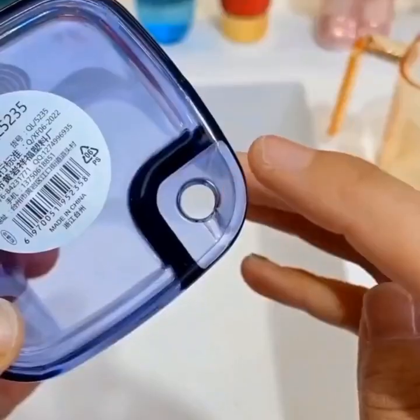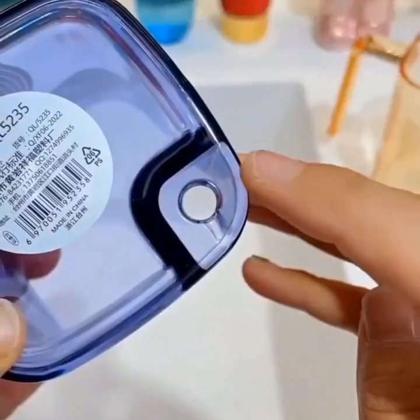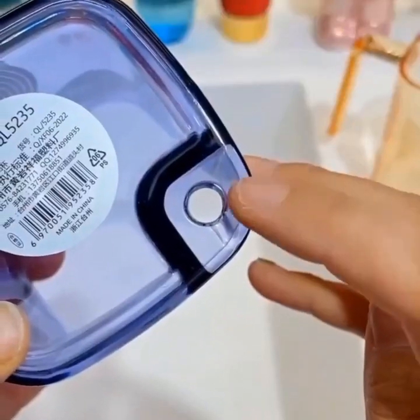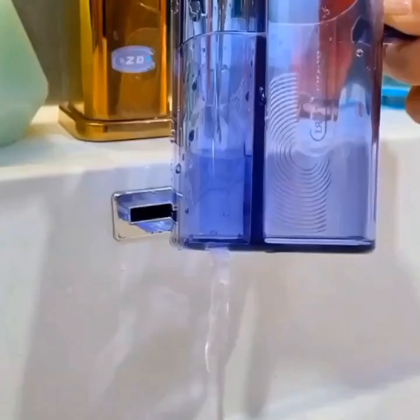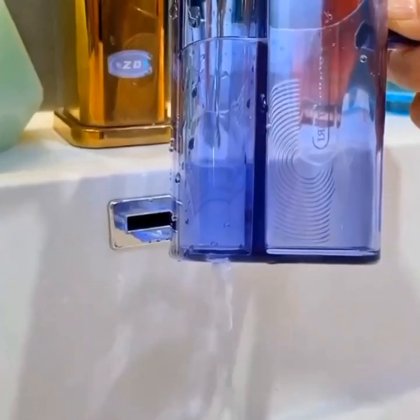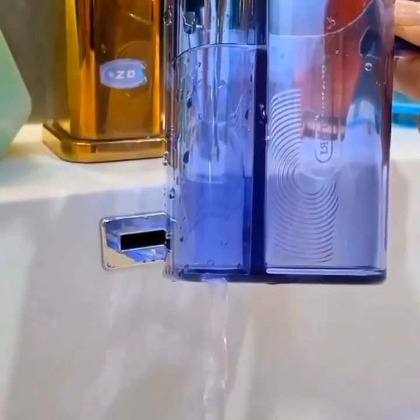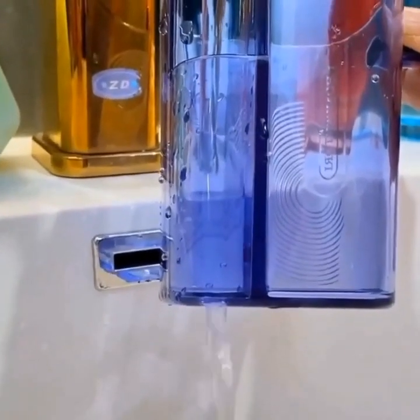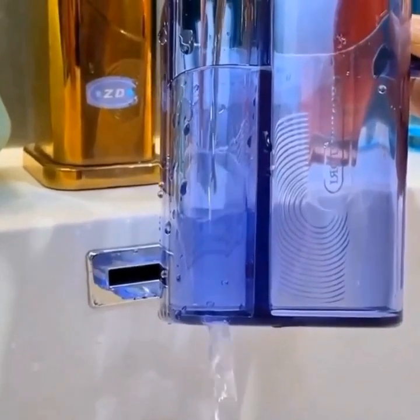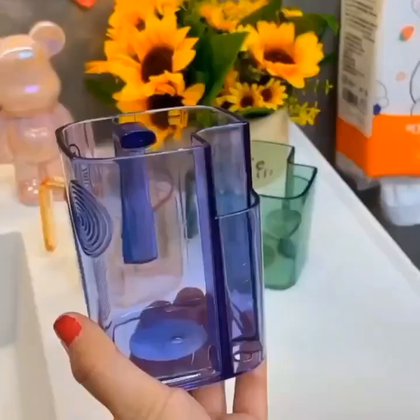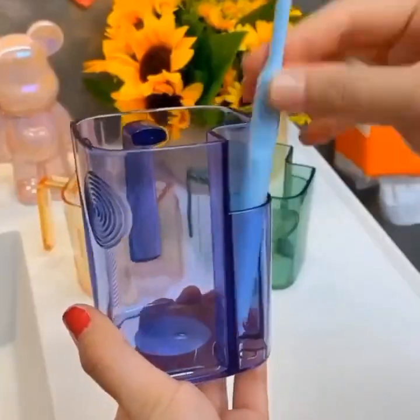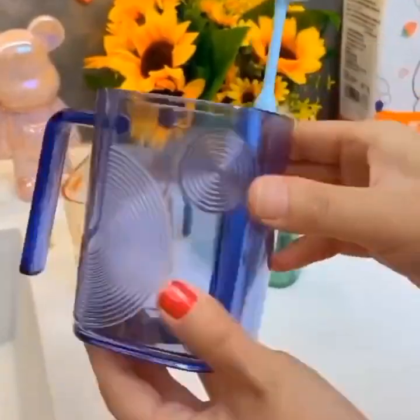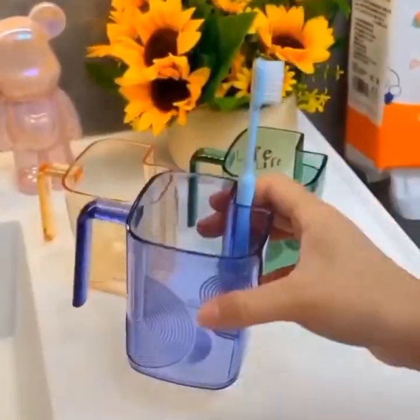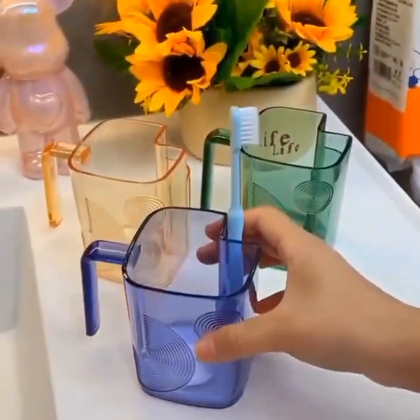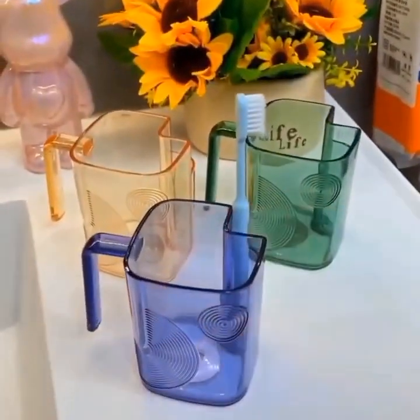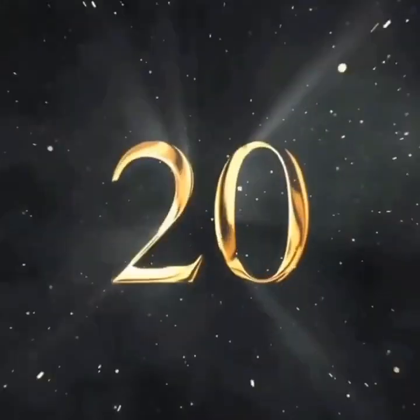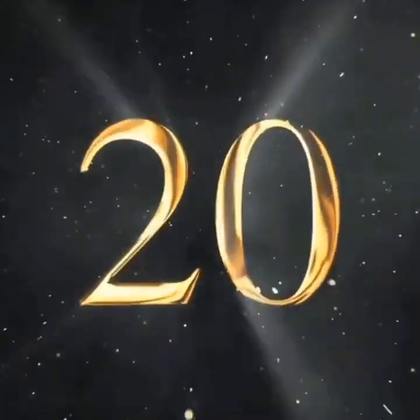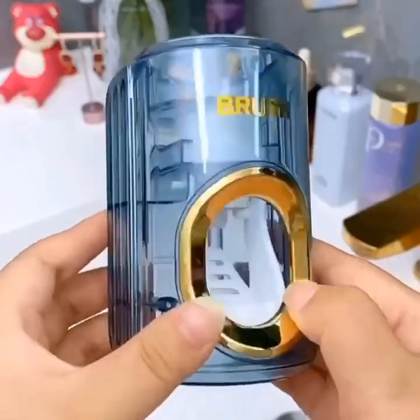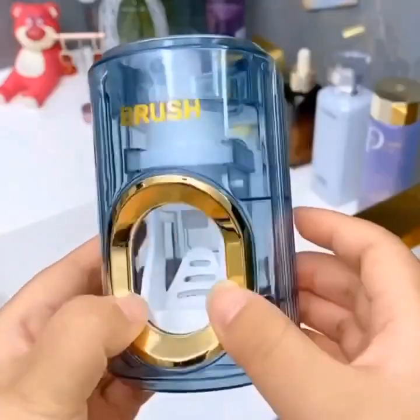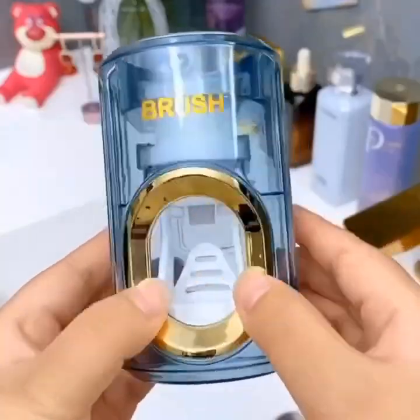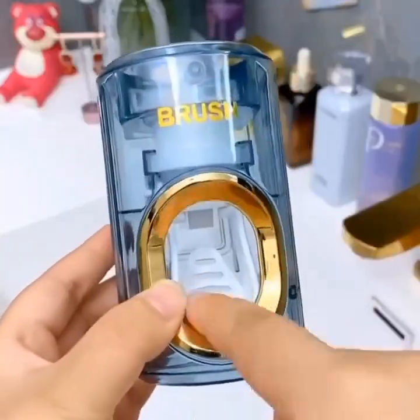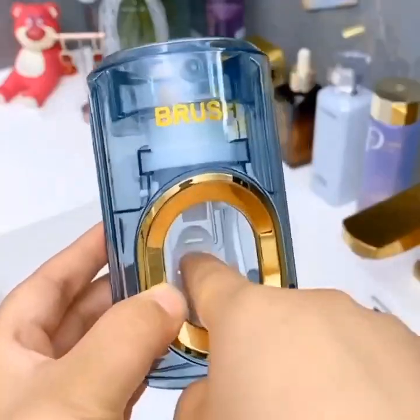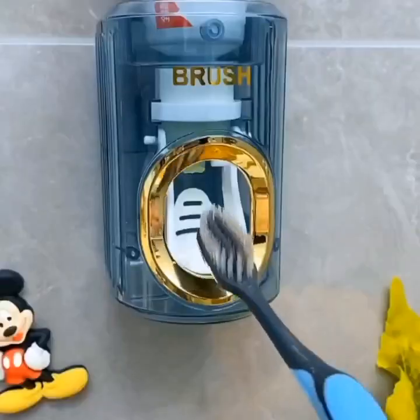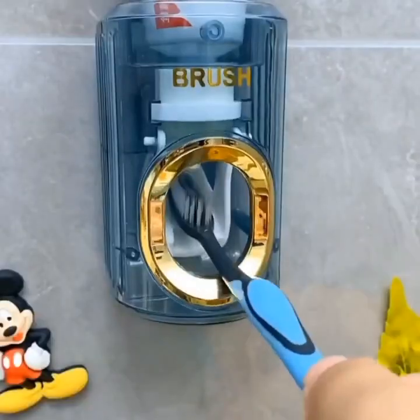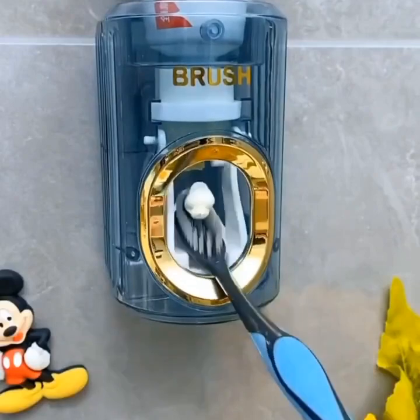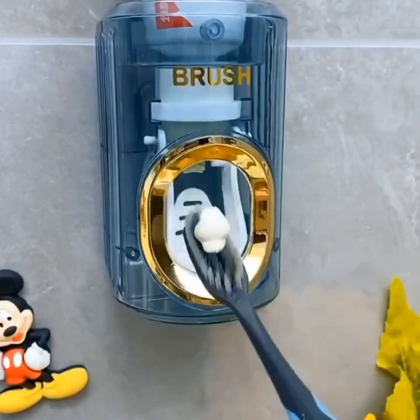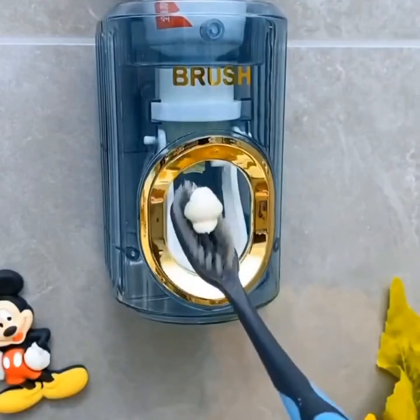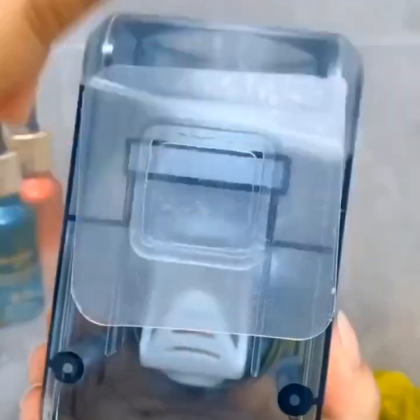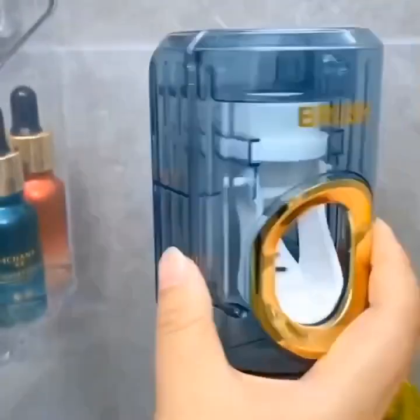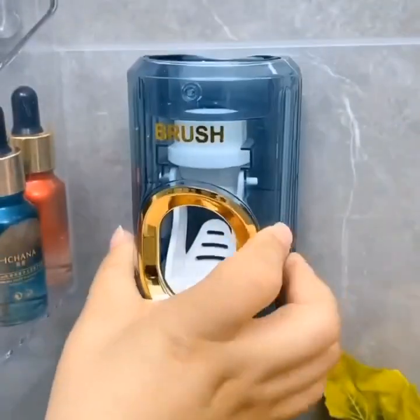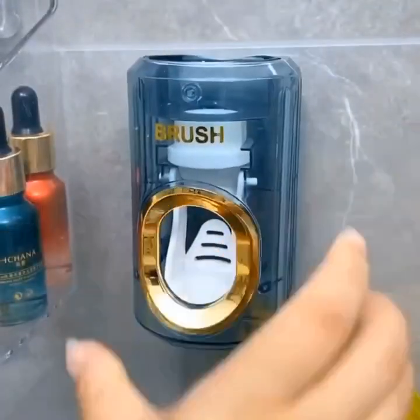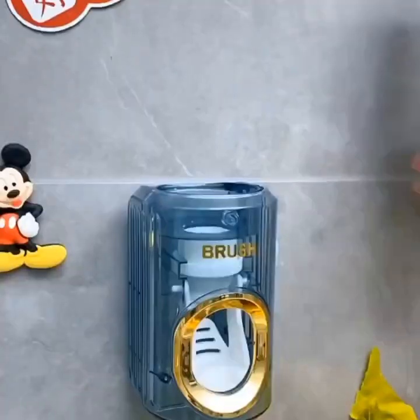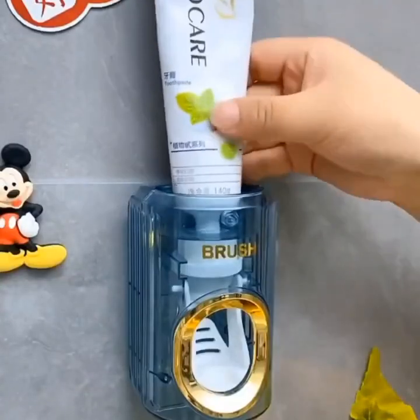Next up, we have the Amazfit GTS 2. This sleek smartwatch offers a range of health and fitness tracking features, including heart rate monitoring, sleep tracking, and built-in GPS.